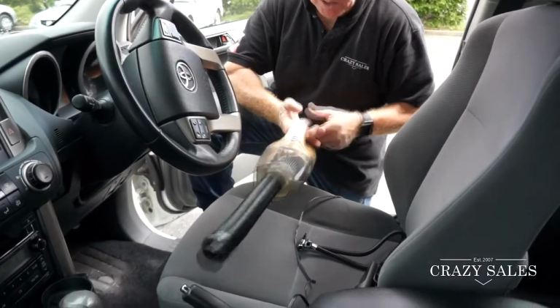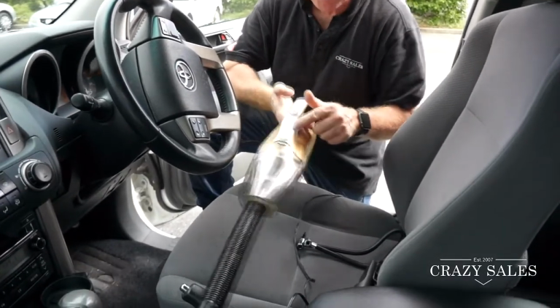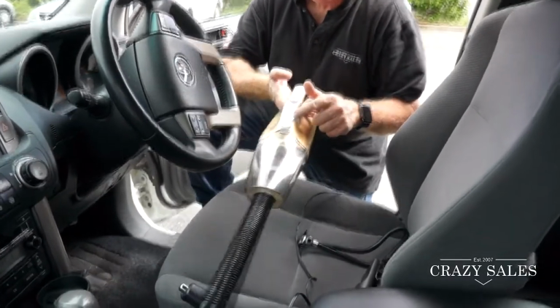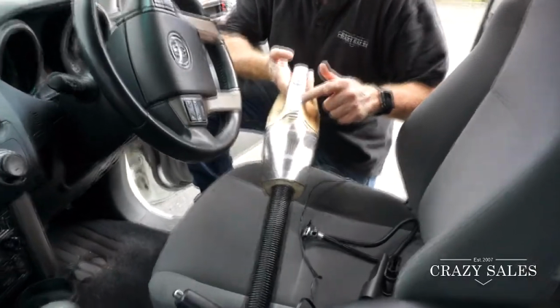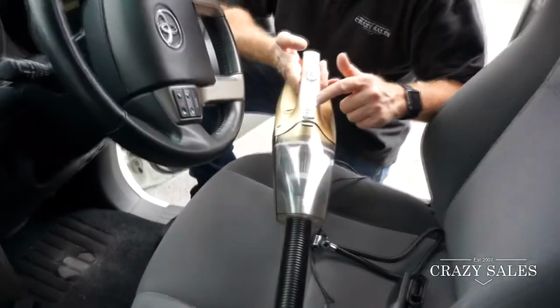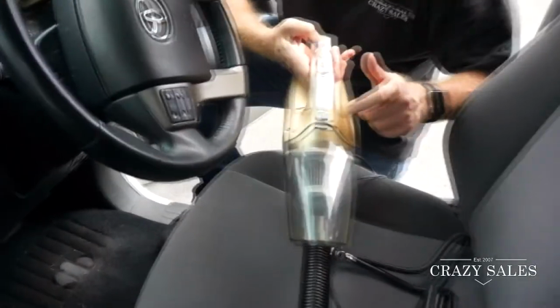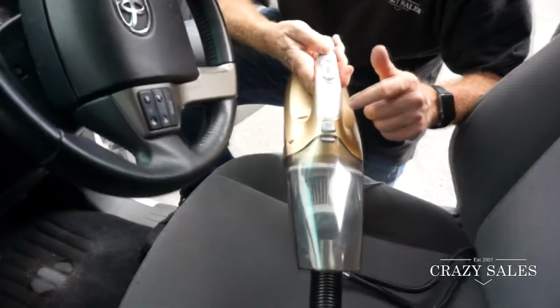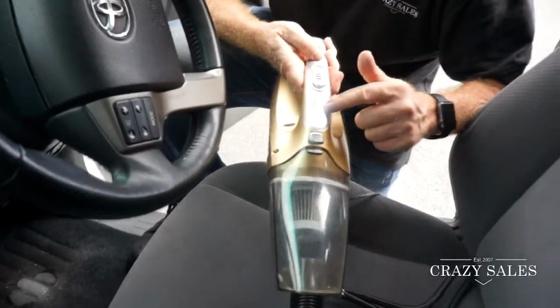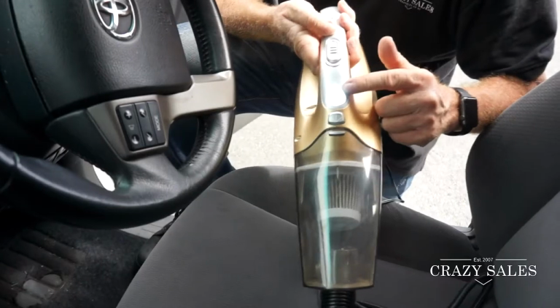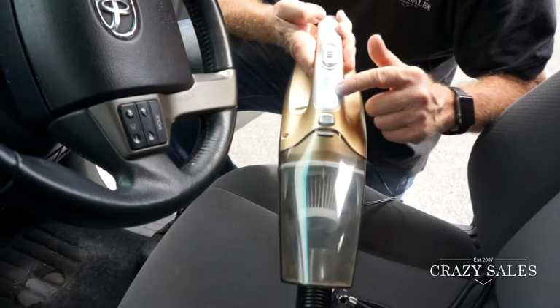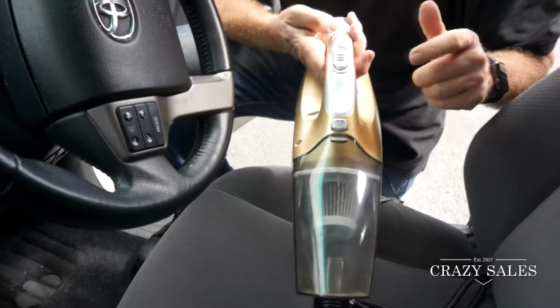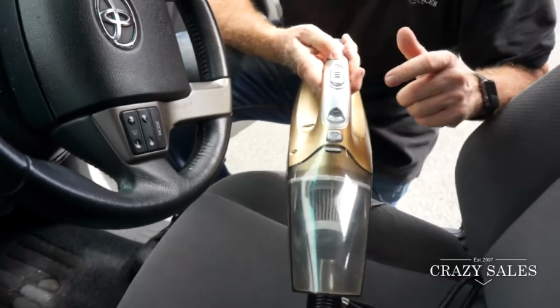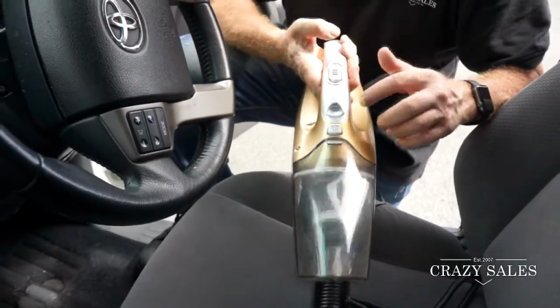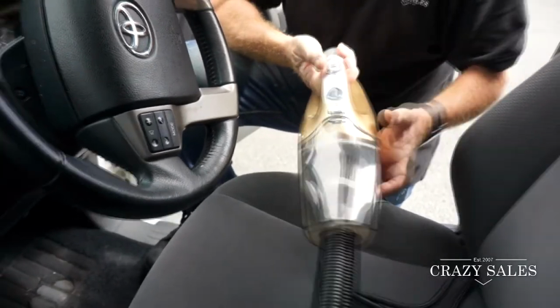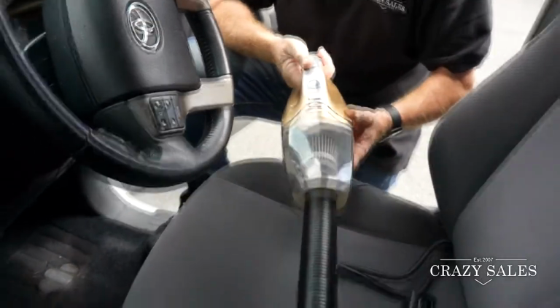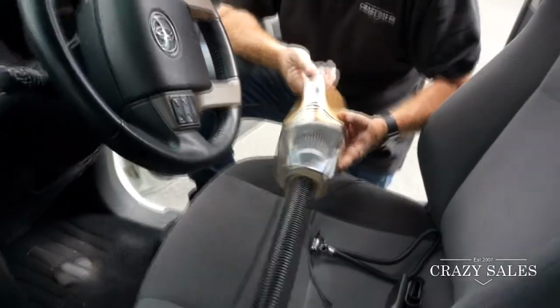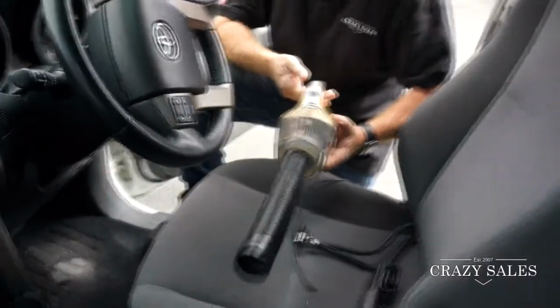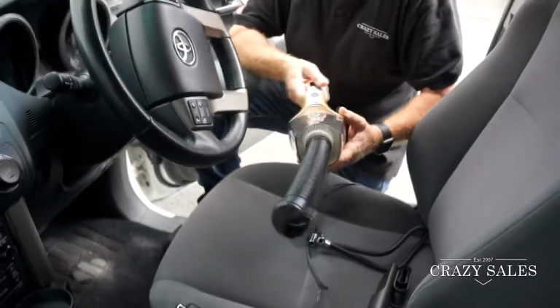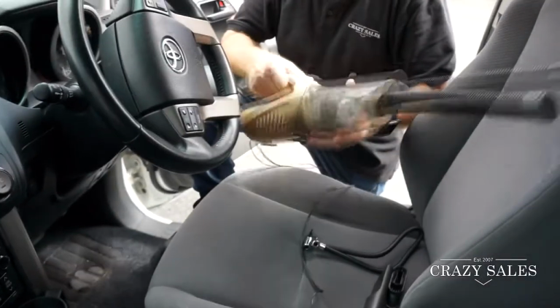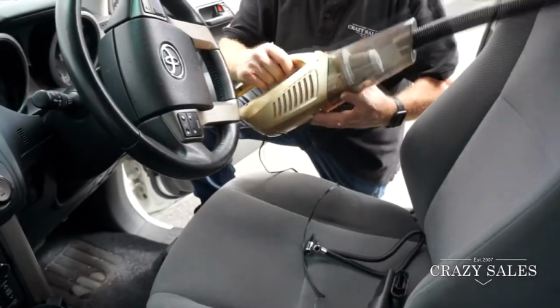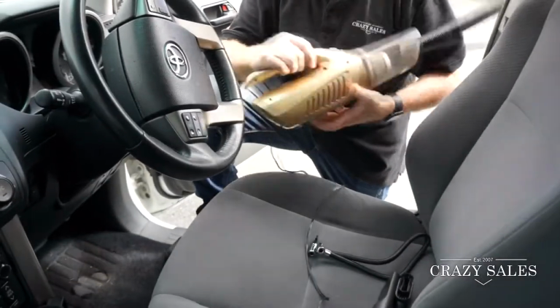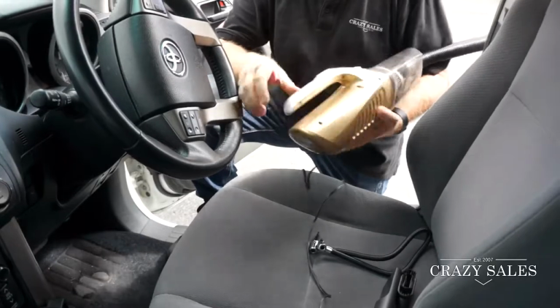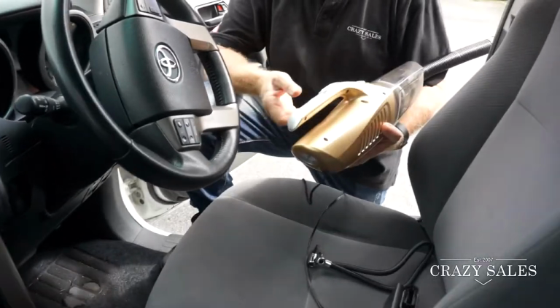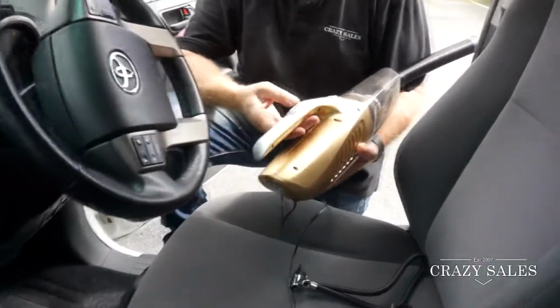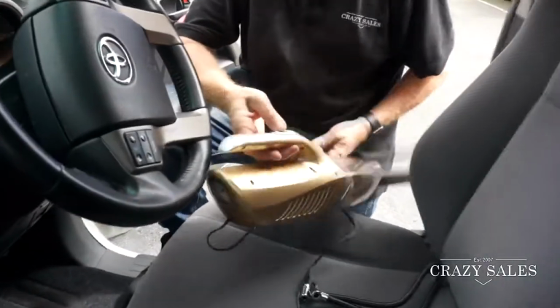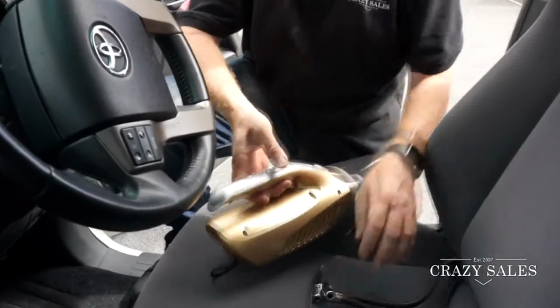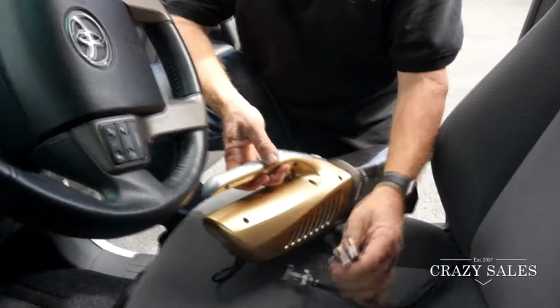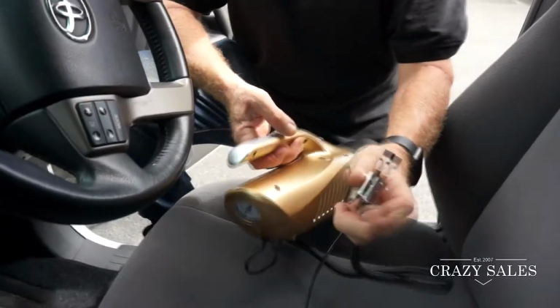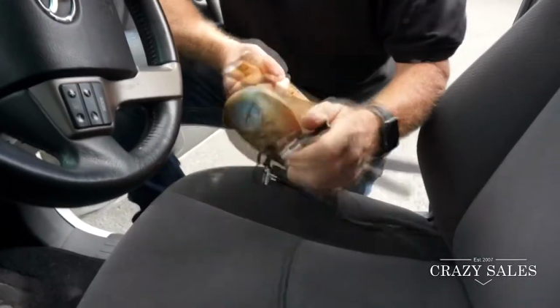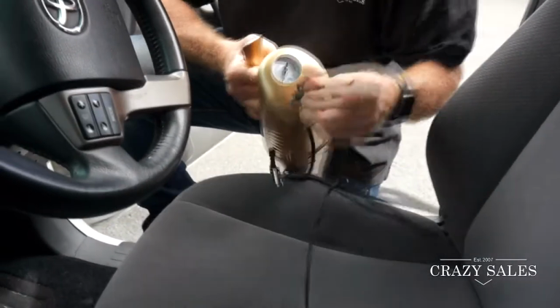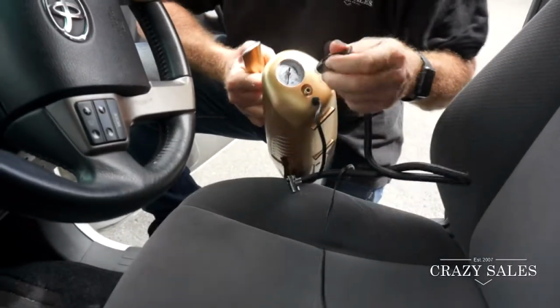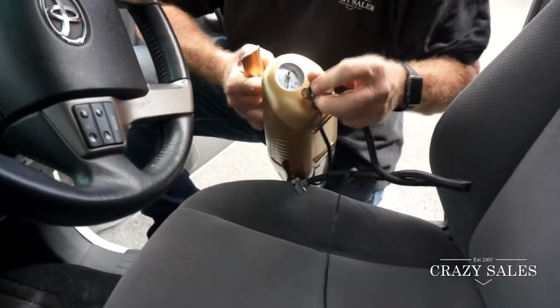It's also got a little light on it here as well — I don't know if you can see that — which would be really handy. But it also has another feature: it blows up tires.